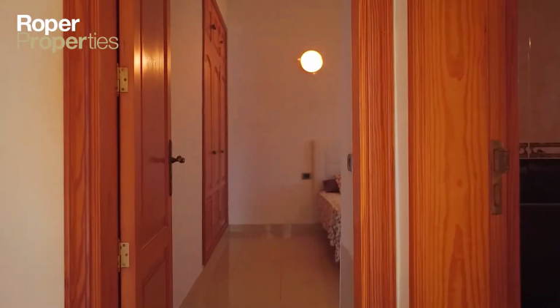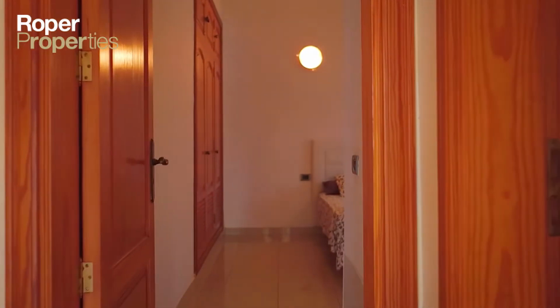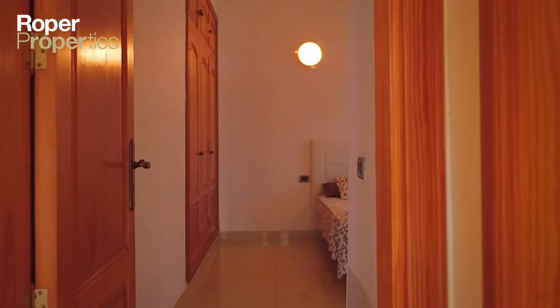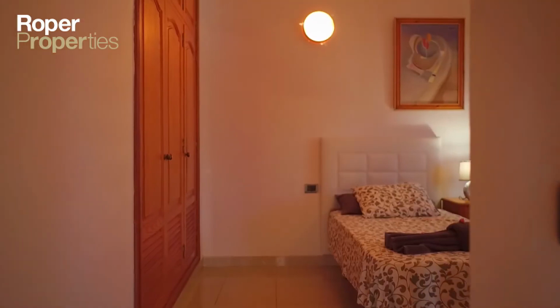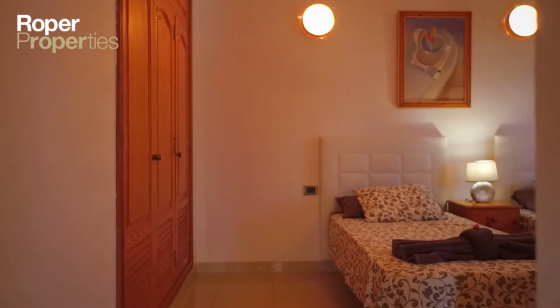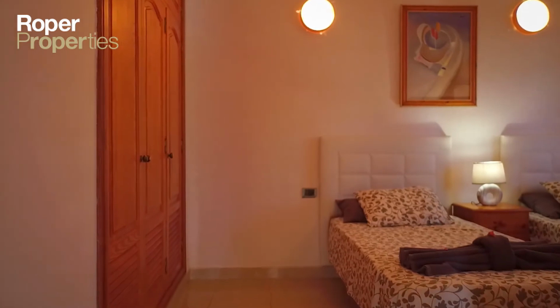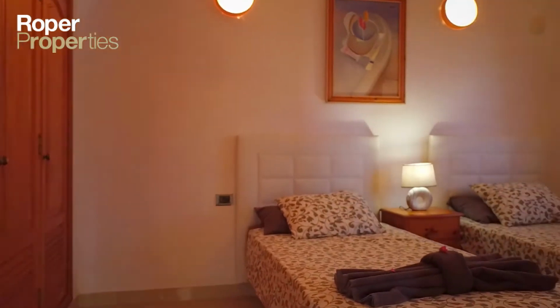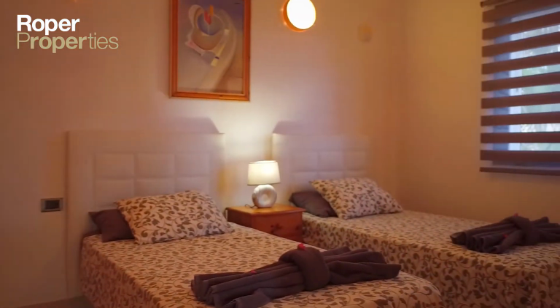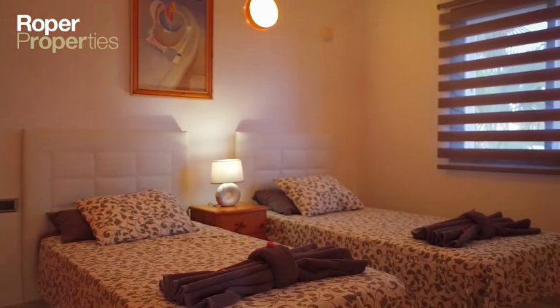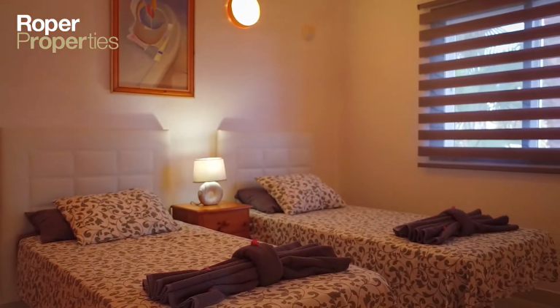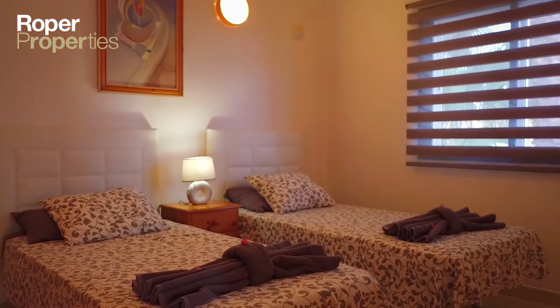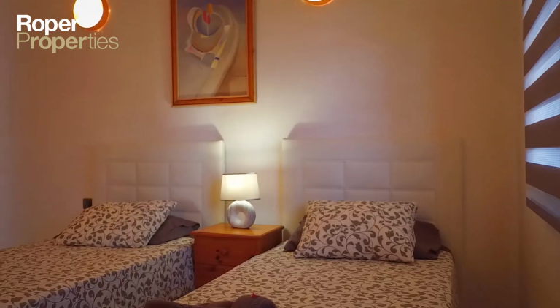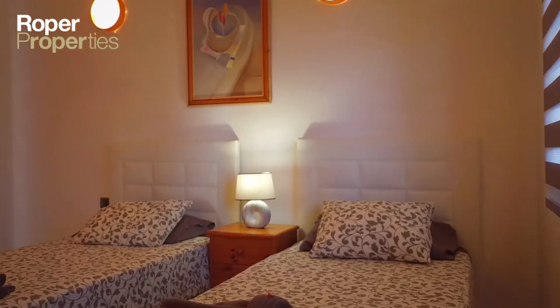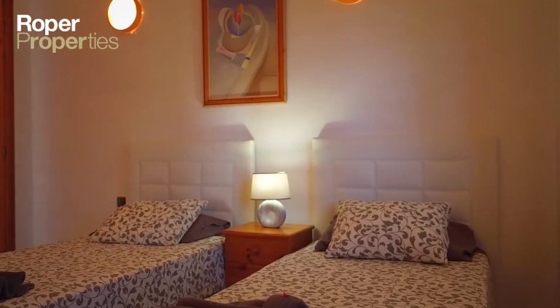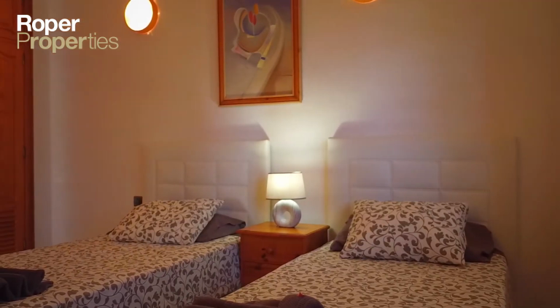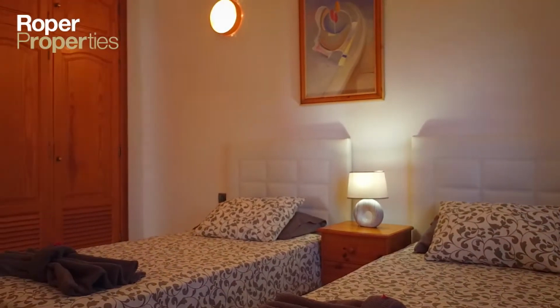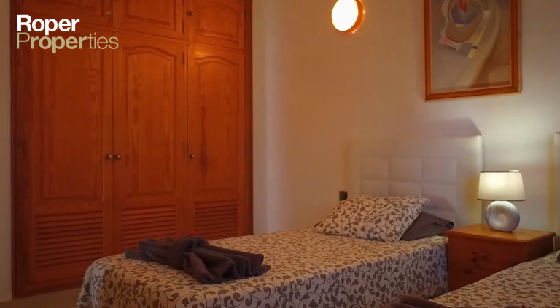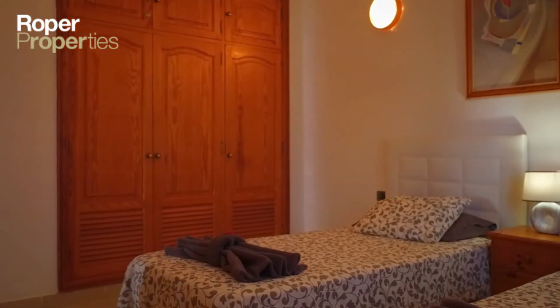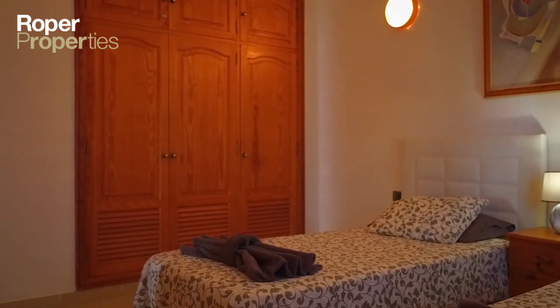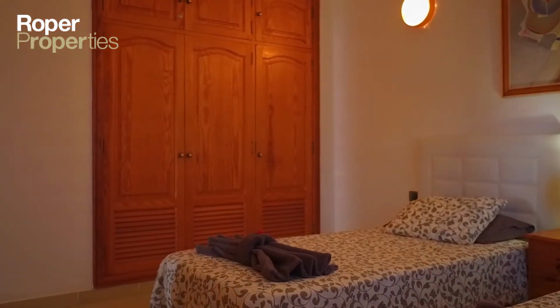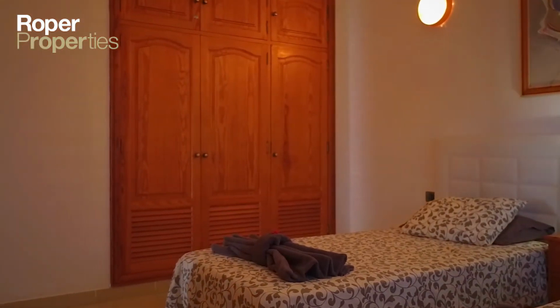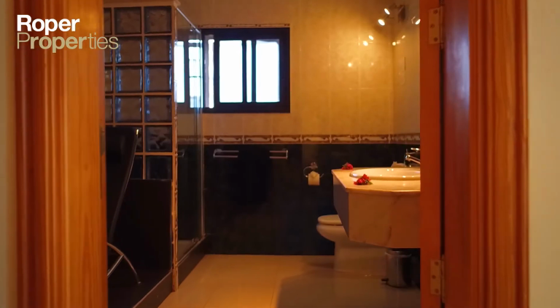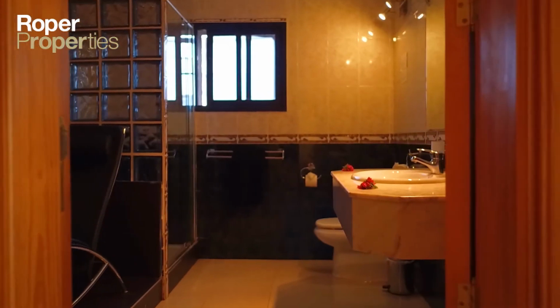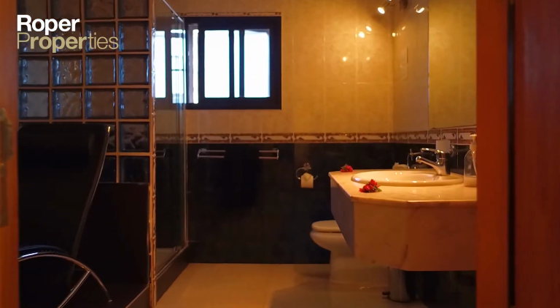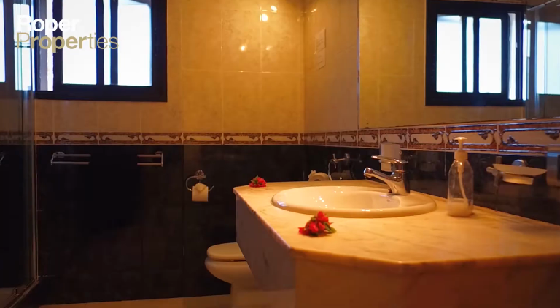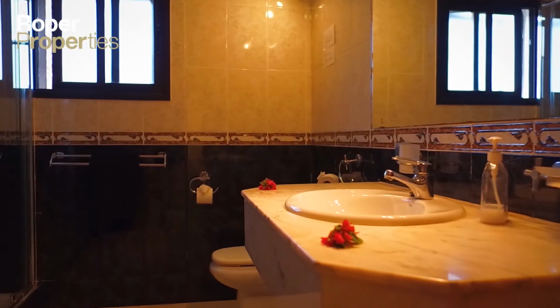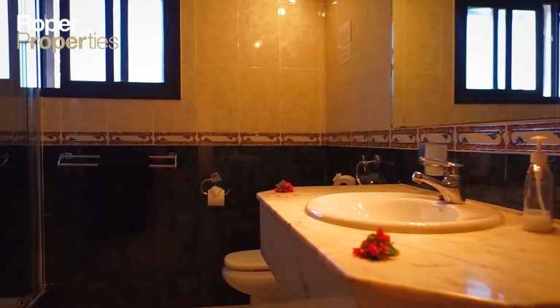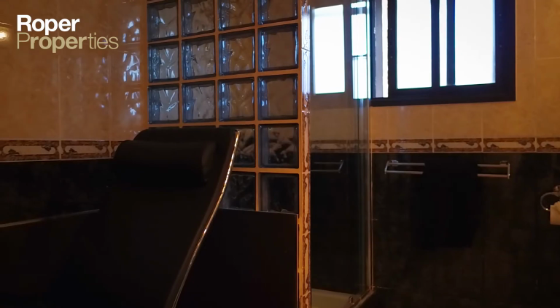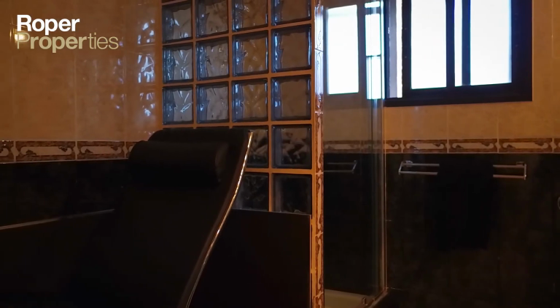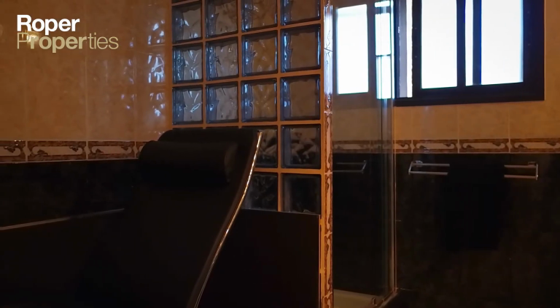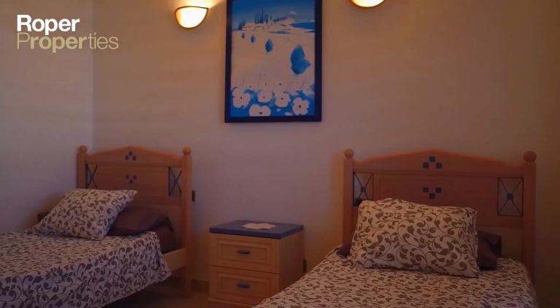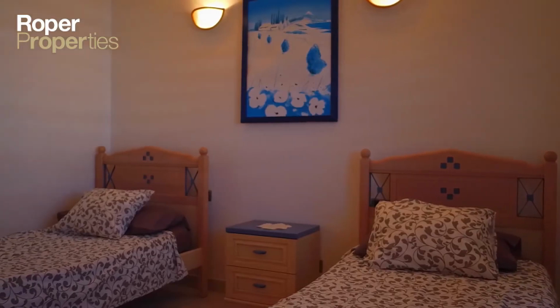This detached villa comes fully furnished and consists of a master bedroom with ensuite bathroom, two double bedrooms, a second bathroom, a large lounge and dining room, and a fully fitted separate kitchen.